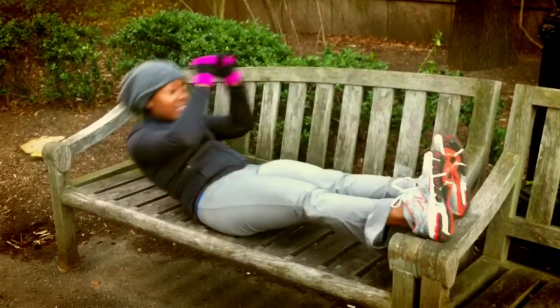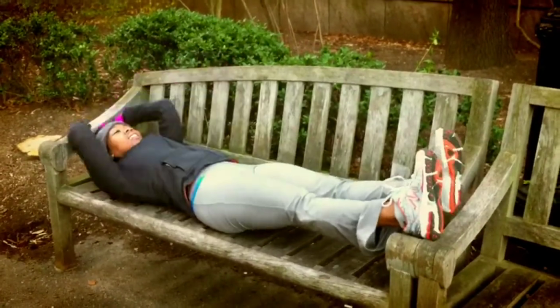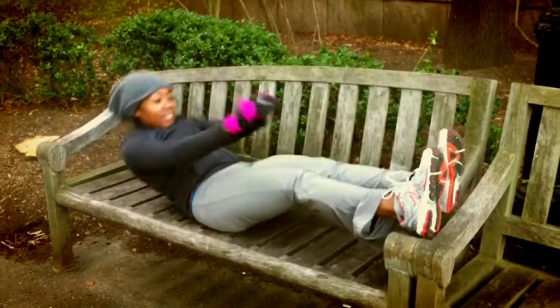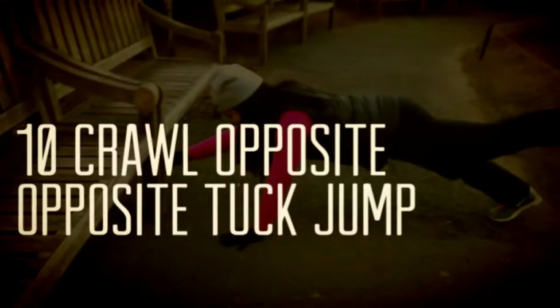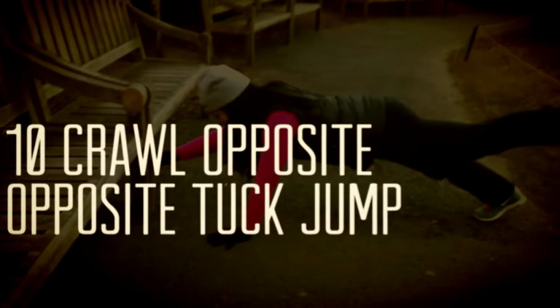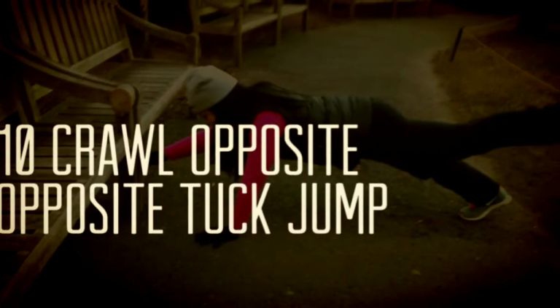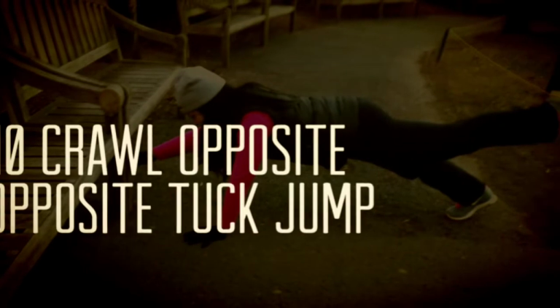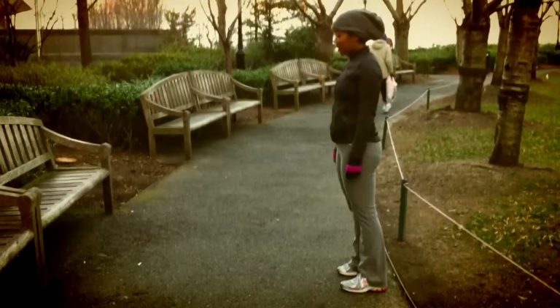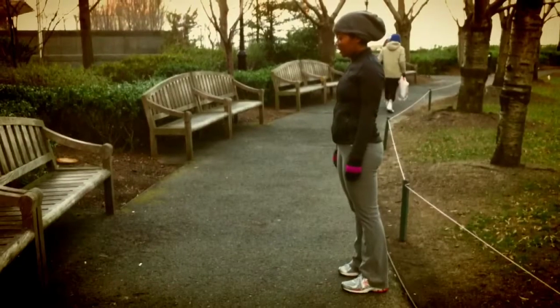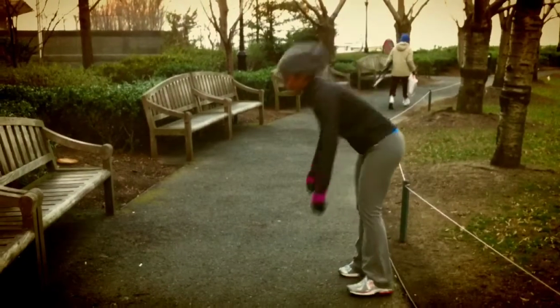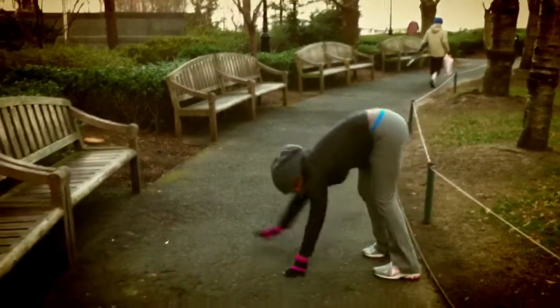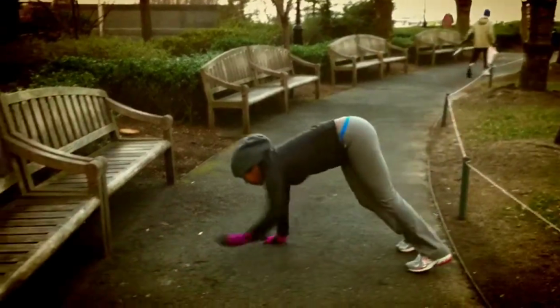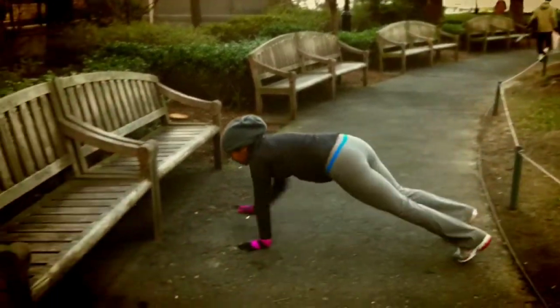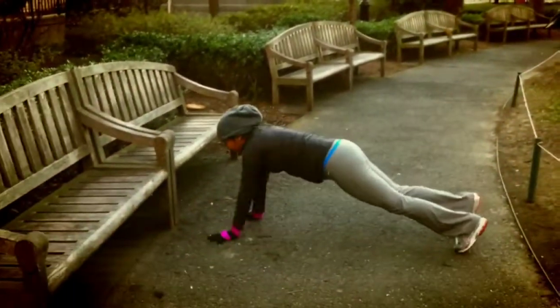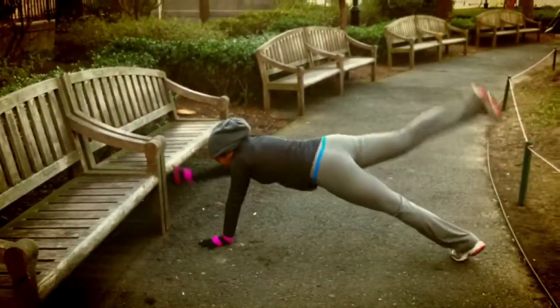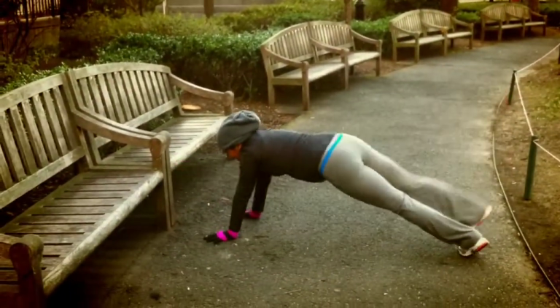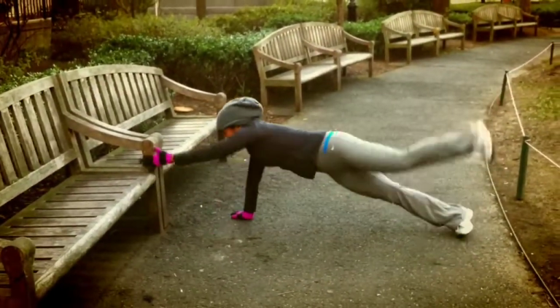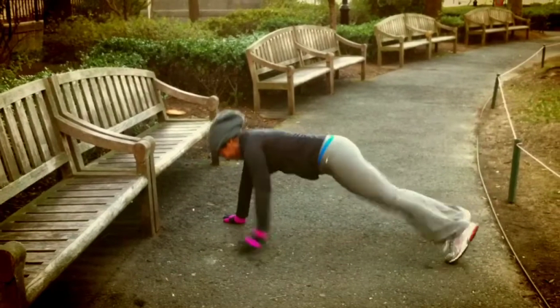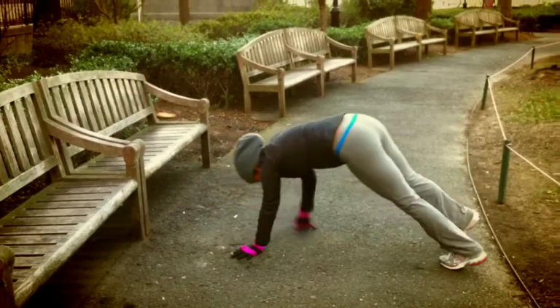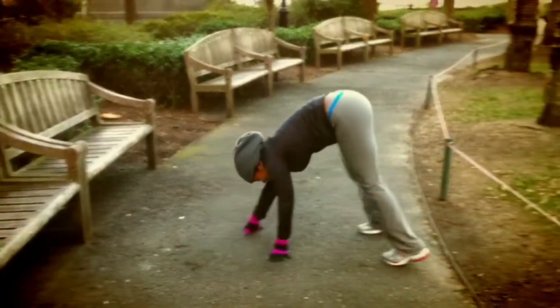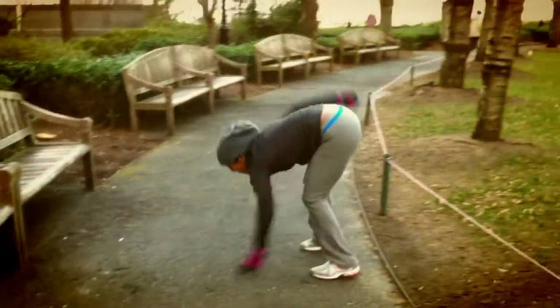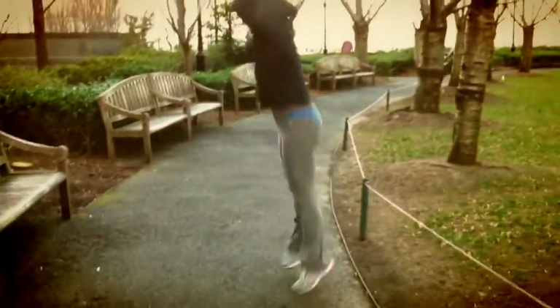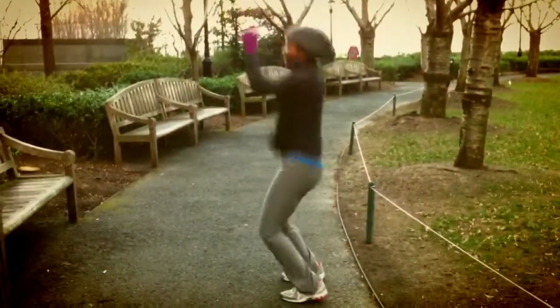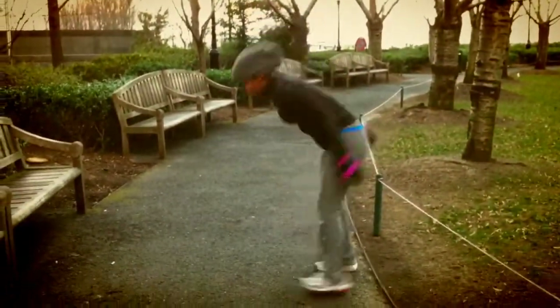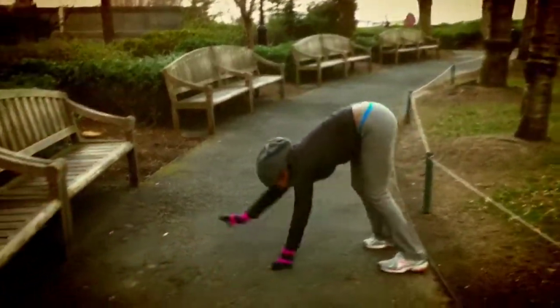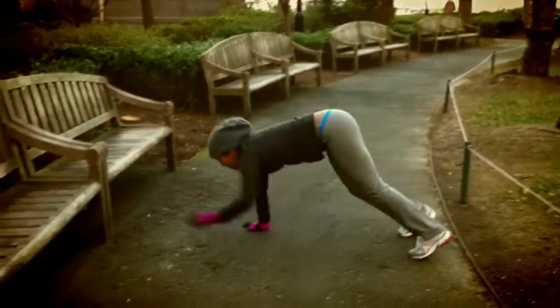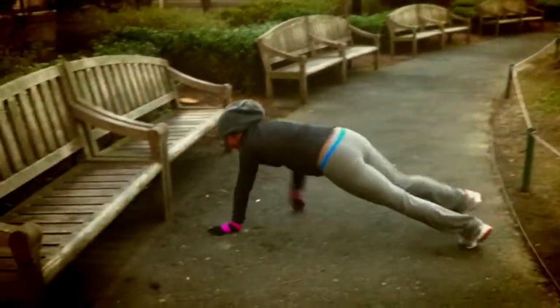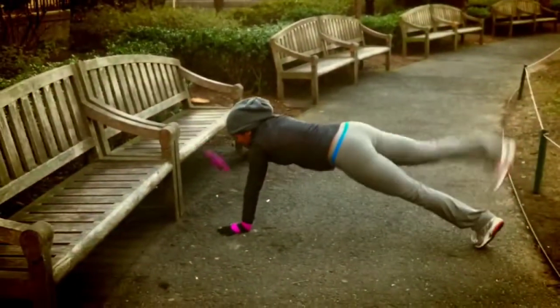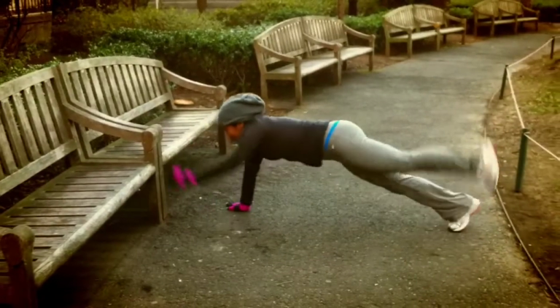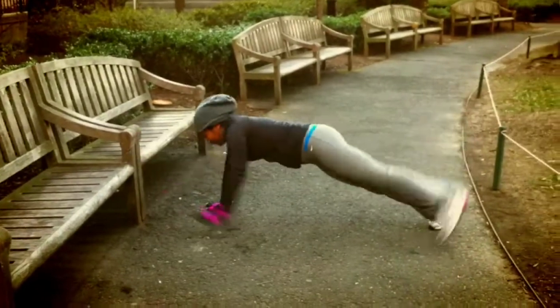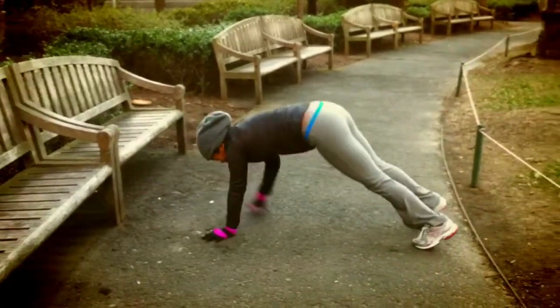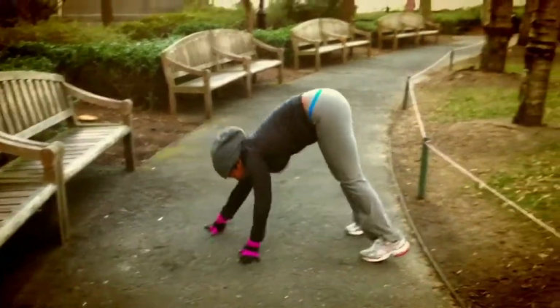Then we finished off with some crawl opposite tuck jumps, and these were really hard to finish up with, but we did them. You do 10 of these, and after you do three steps of everything, you are done.